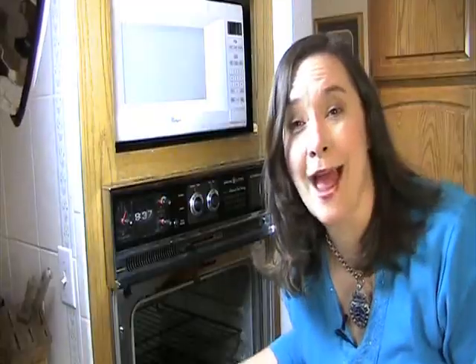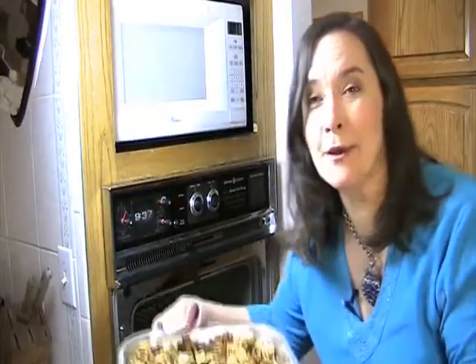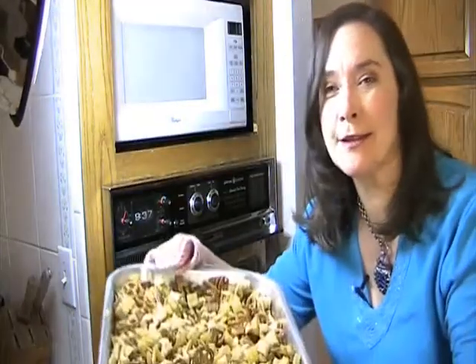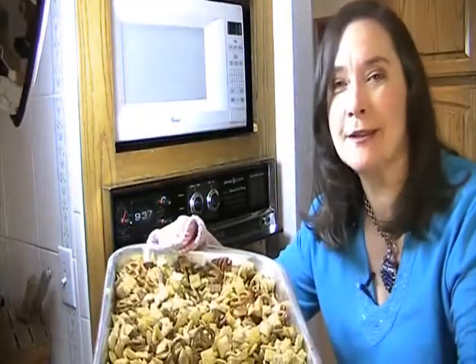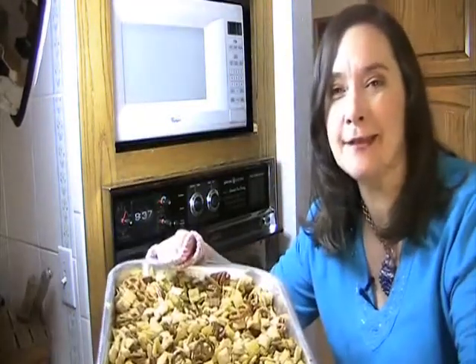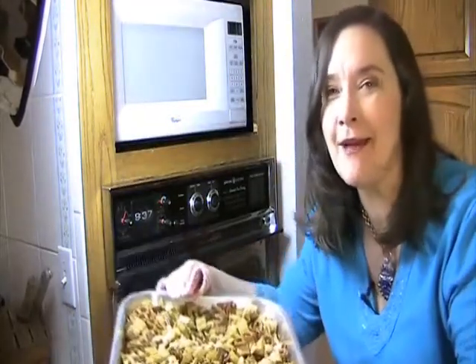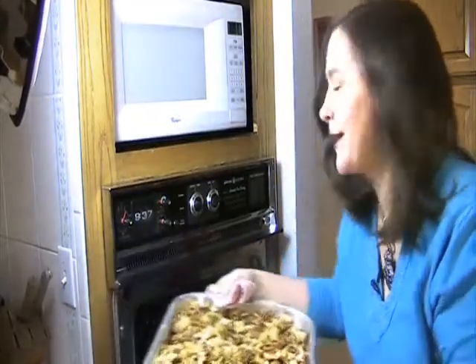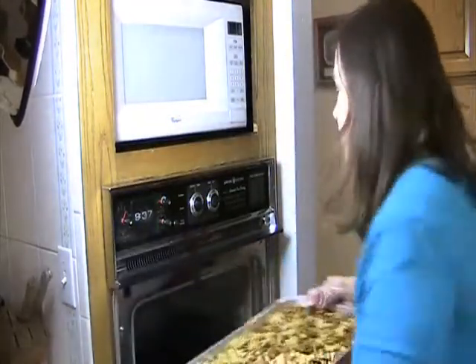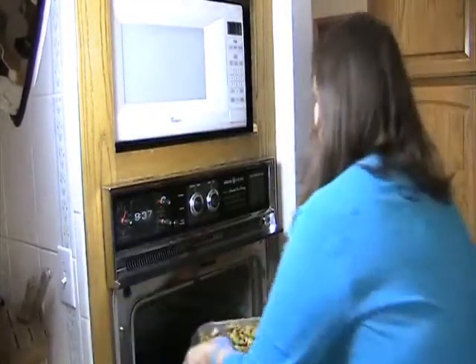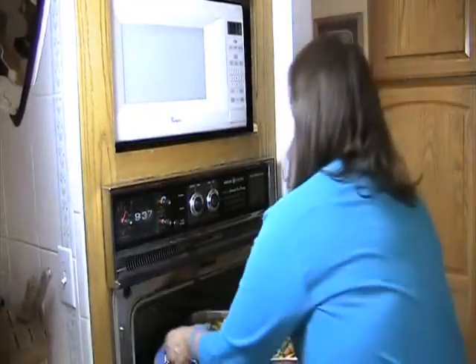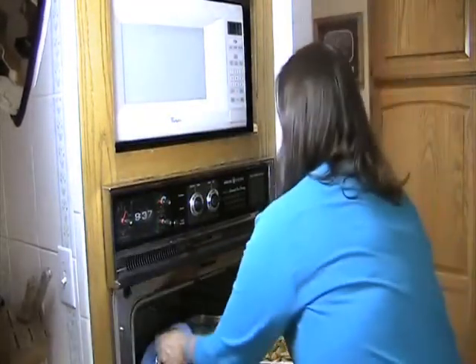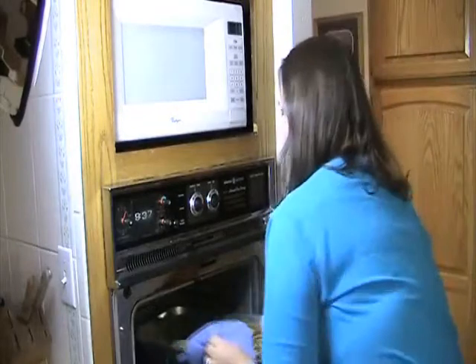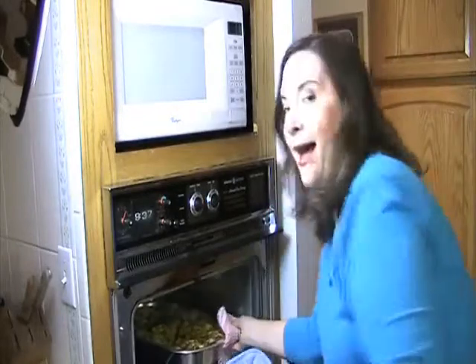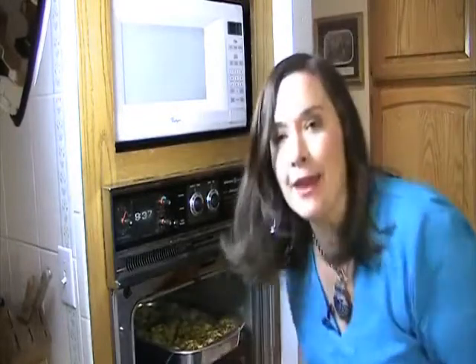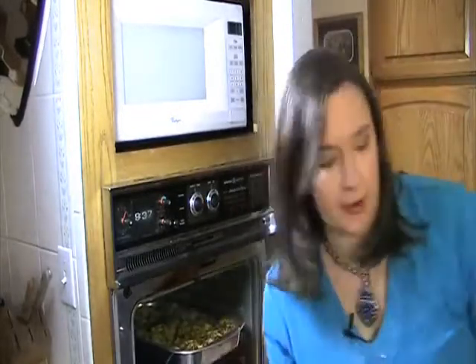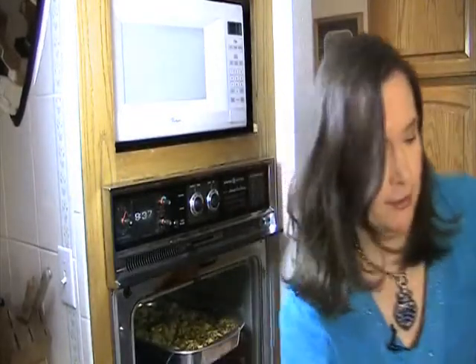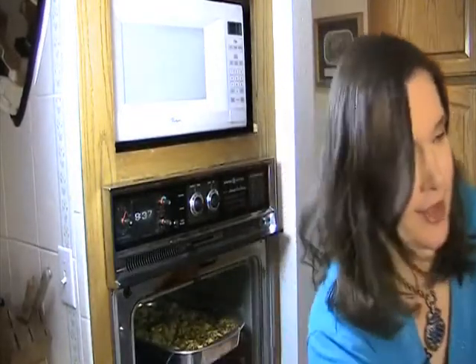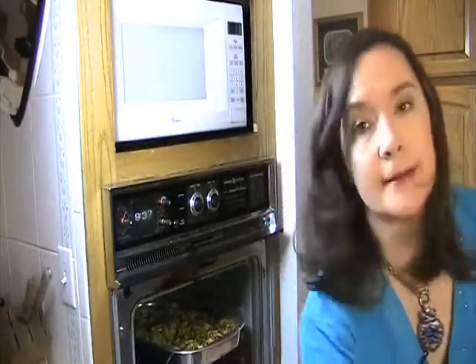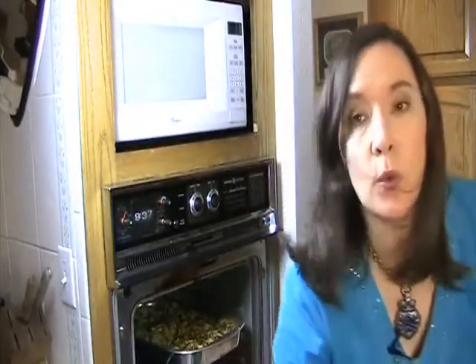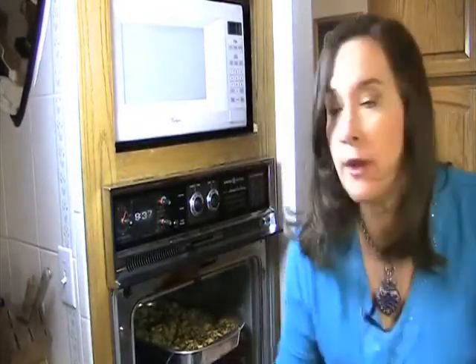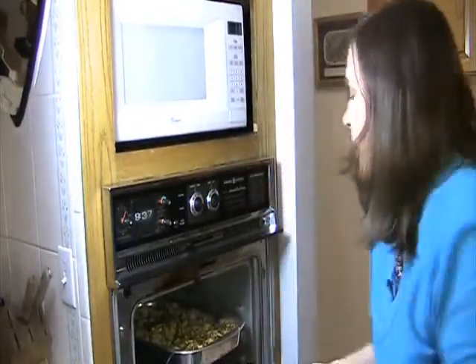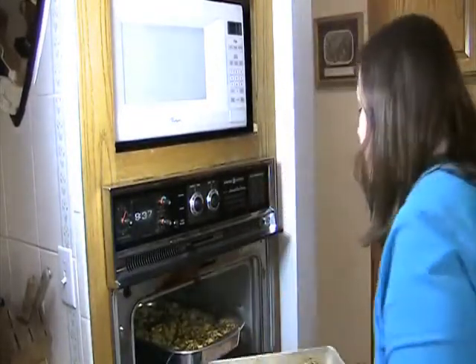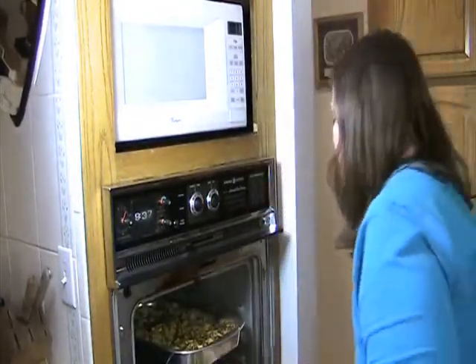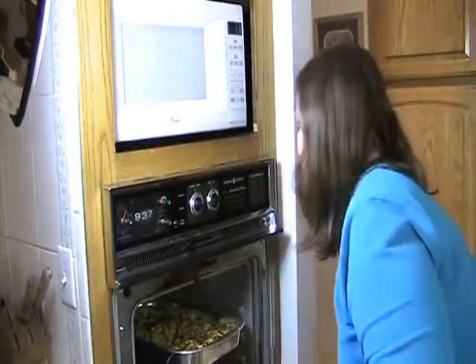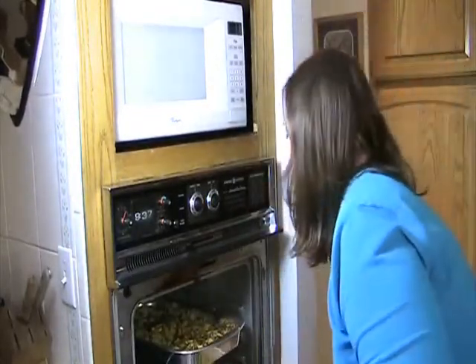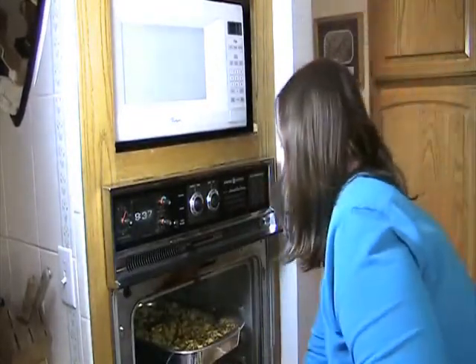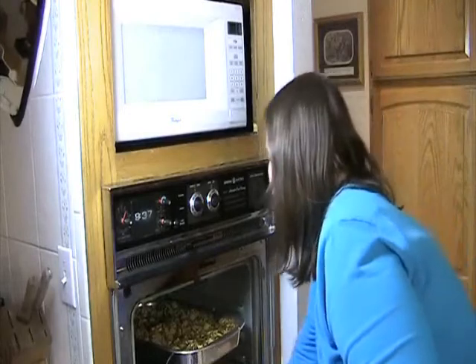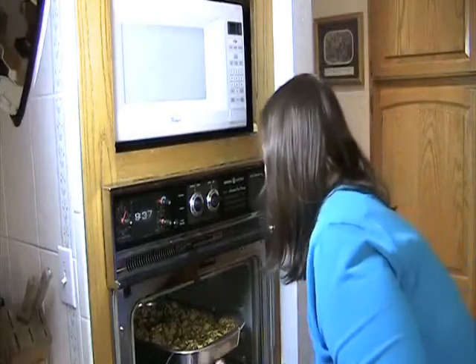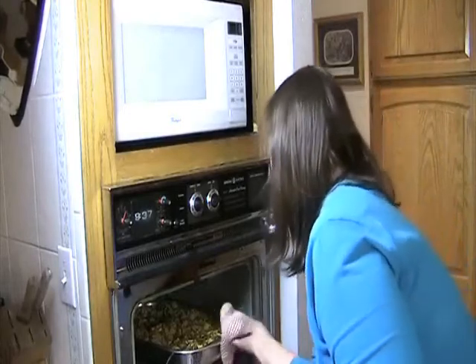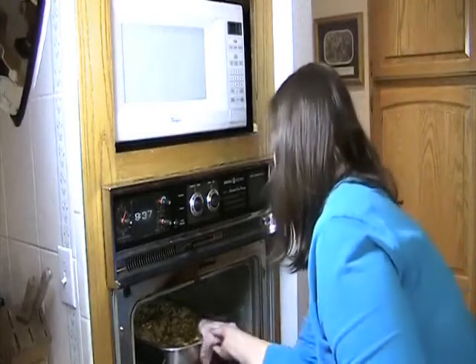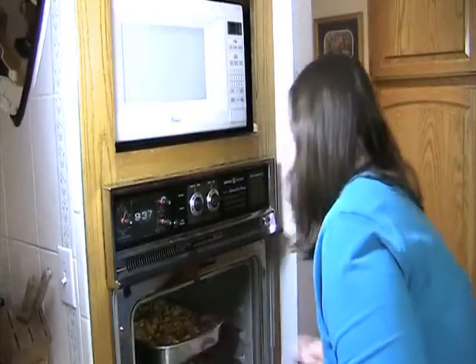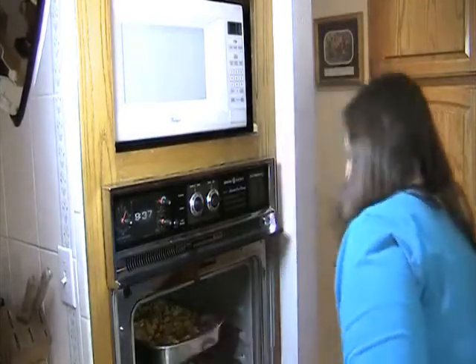It's time to put our cereal snacks in the oven. We're going to load the oven with our cereal snacks. We're going to bake it for one hour and we're going to stir every 15 minutes.